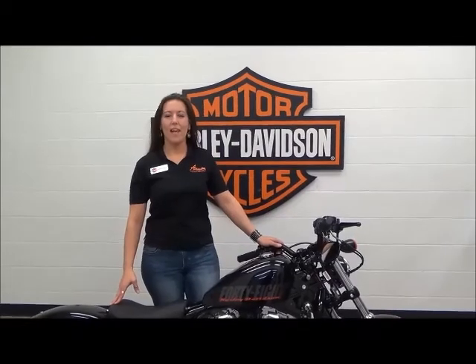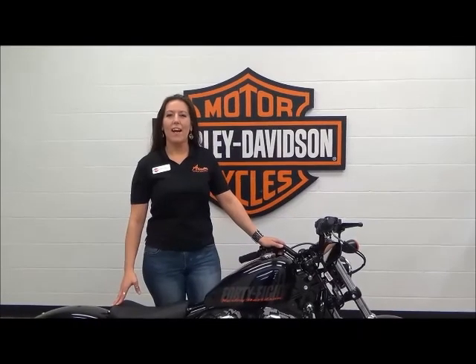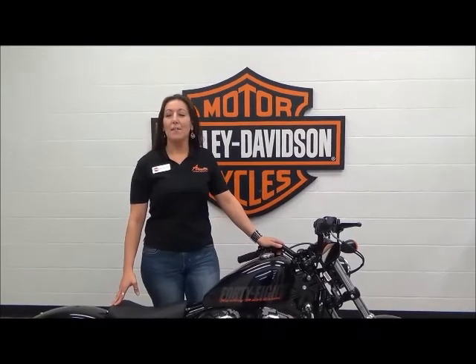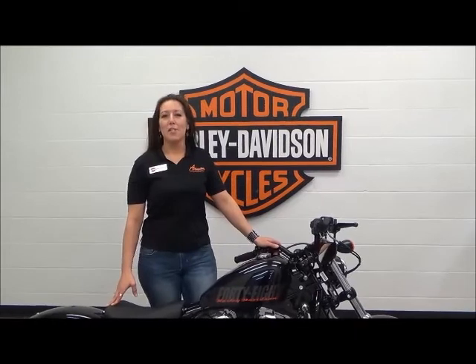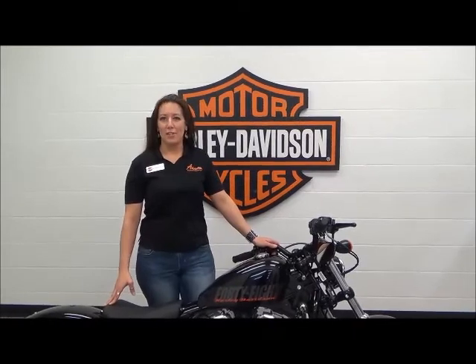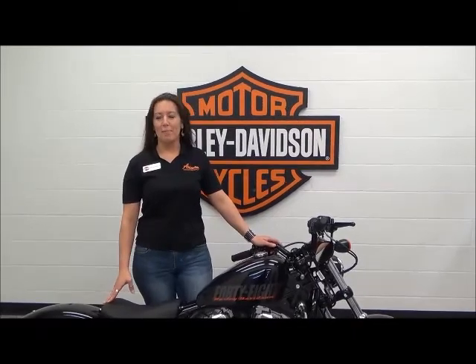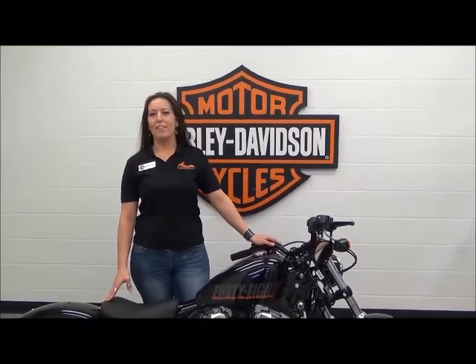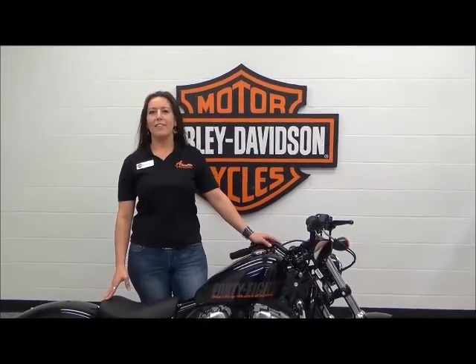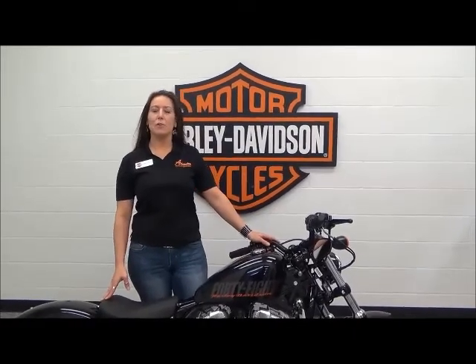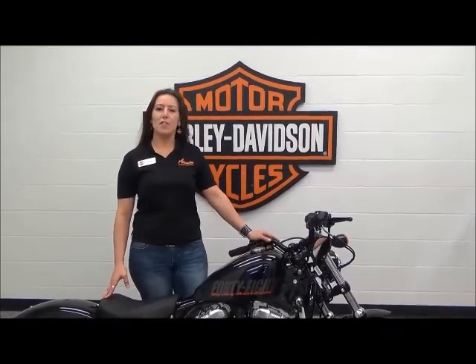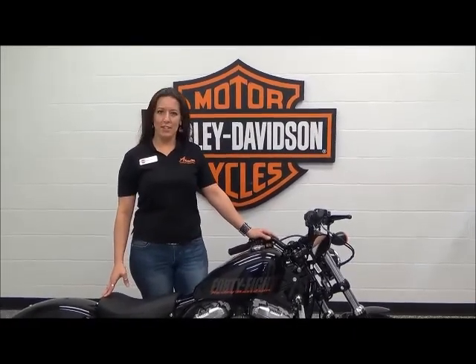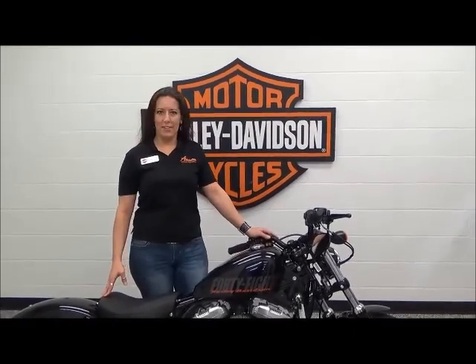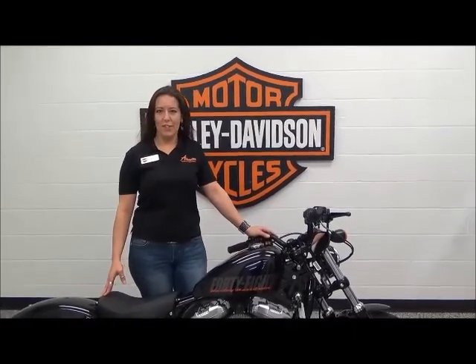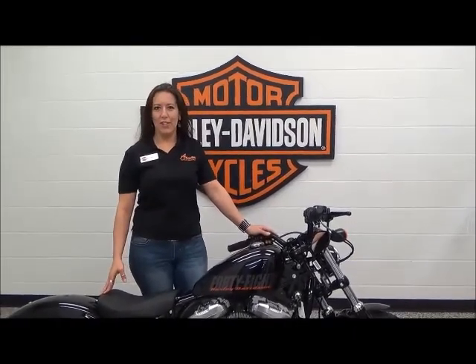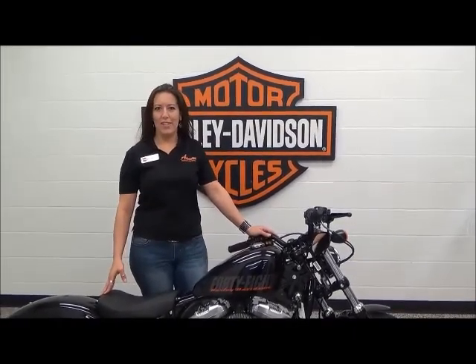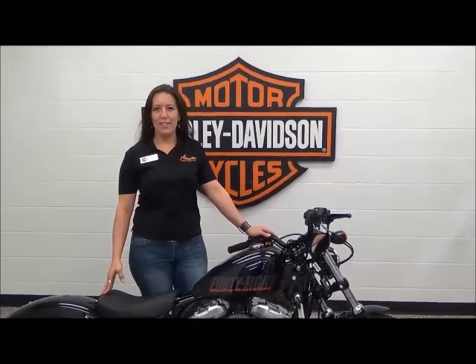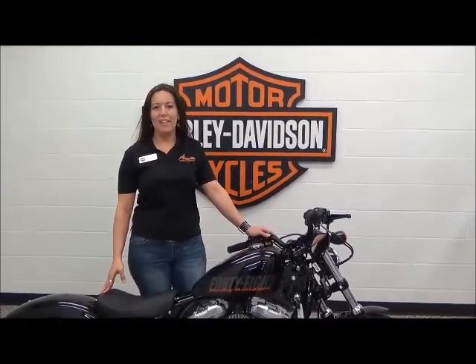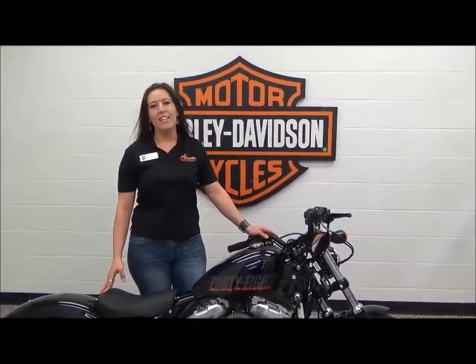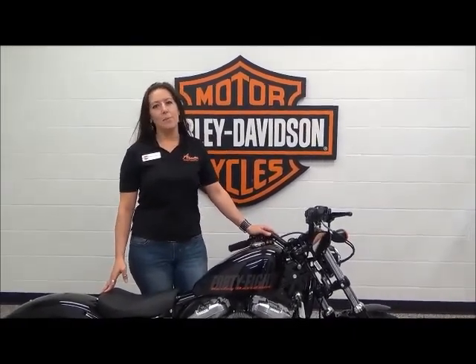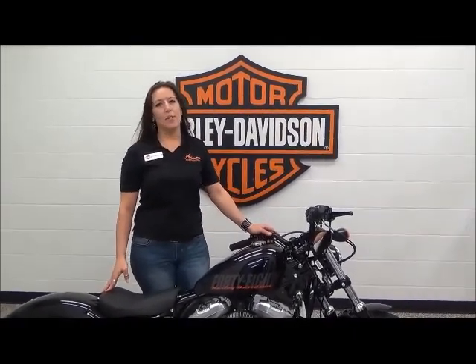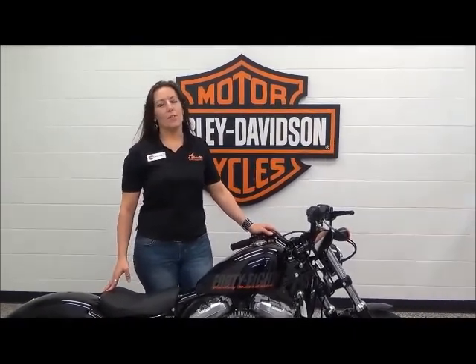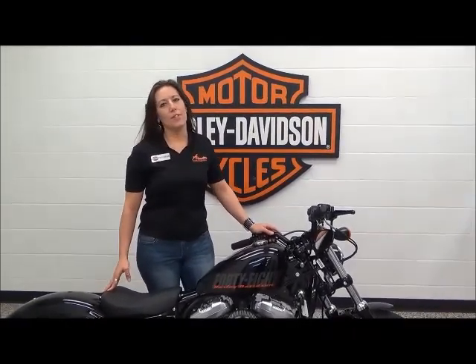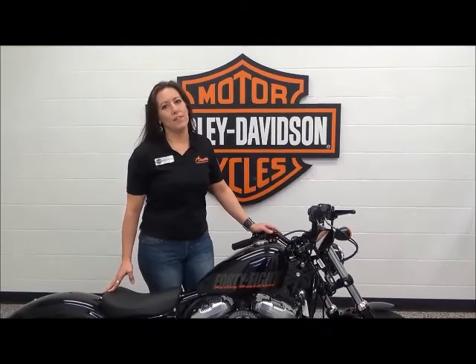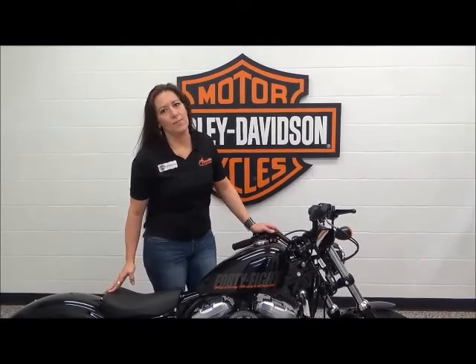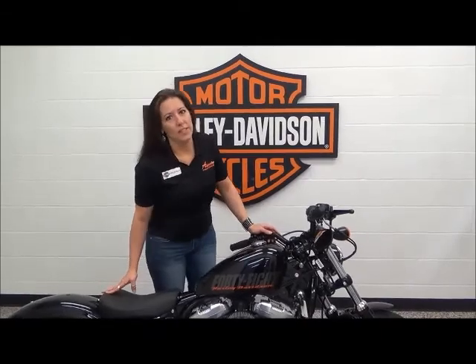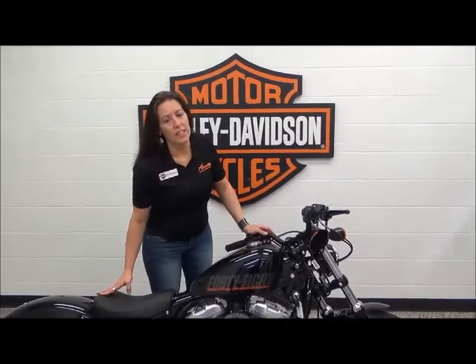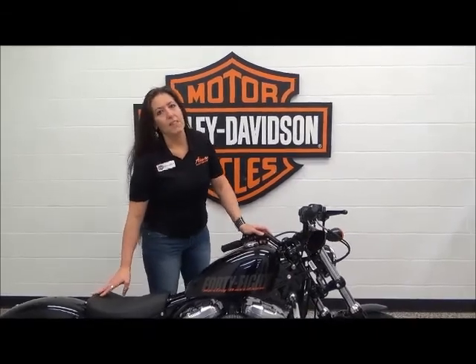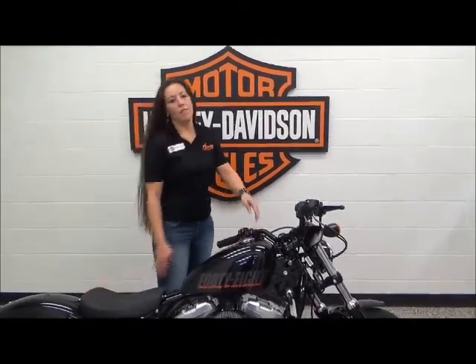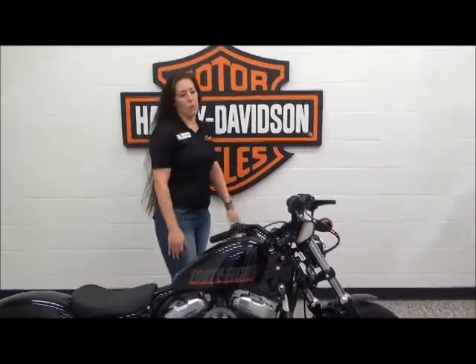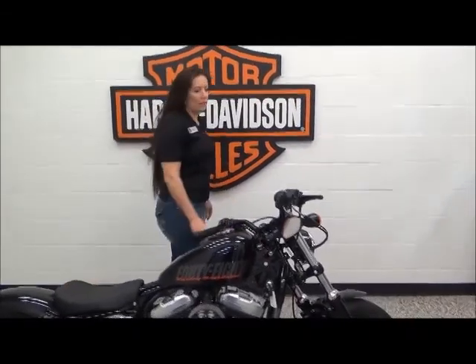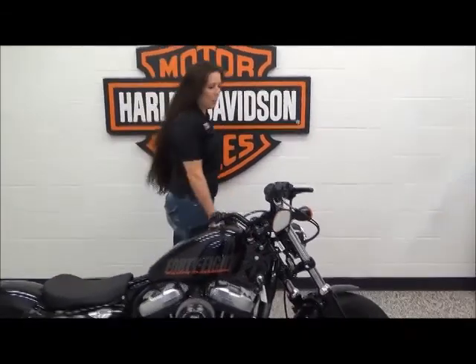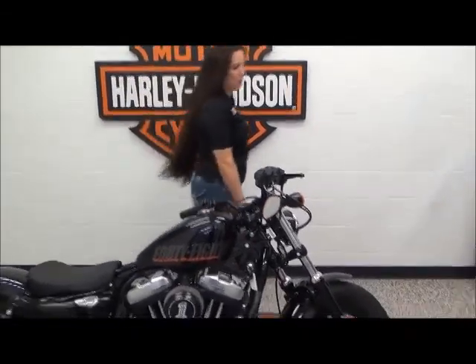Hi, I'm Michelle. I'm the Internet Sales Specialist here at Ventra and Harley-Davidson. Today I'm going to go over this 2014 48 Sportster.